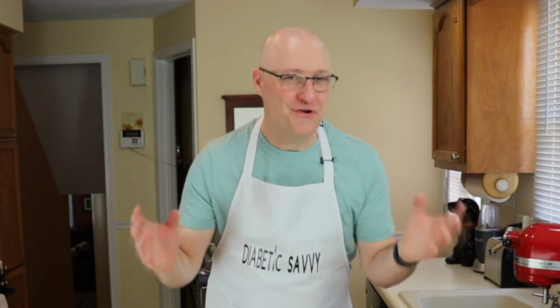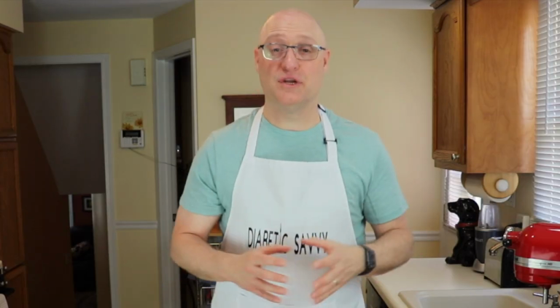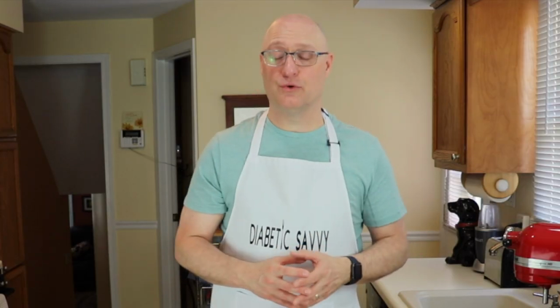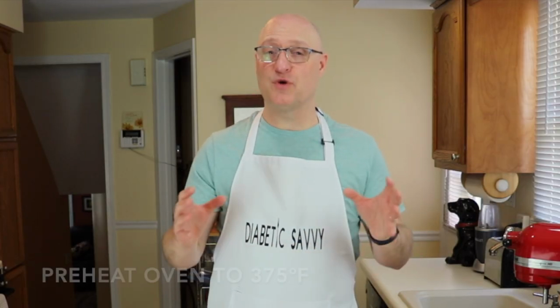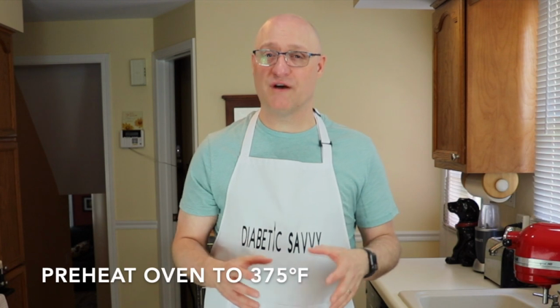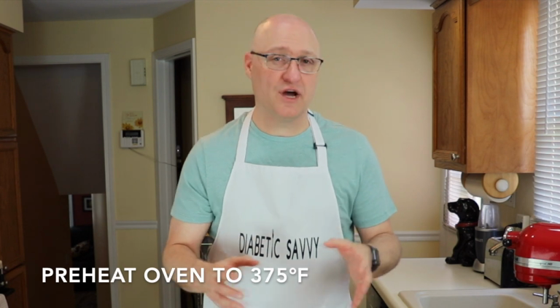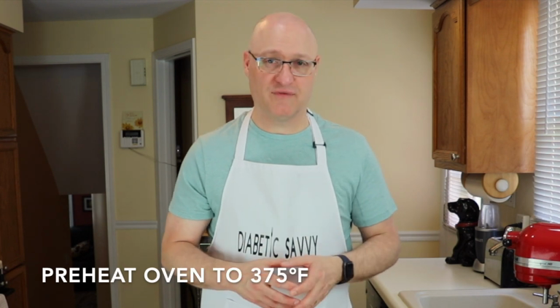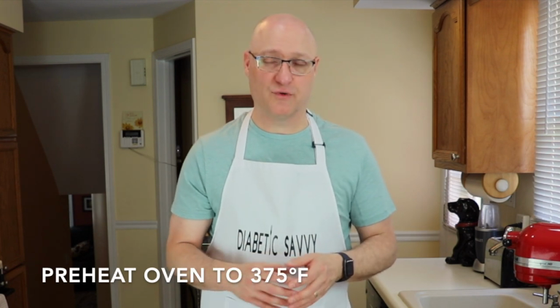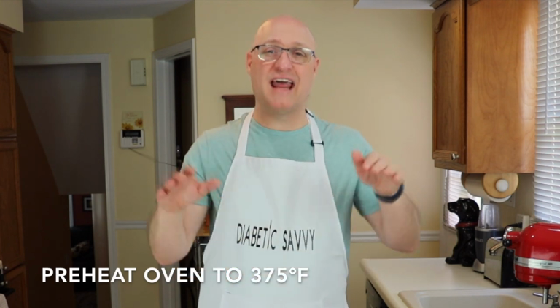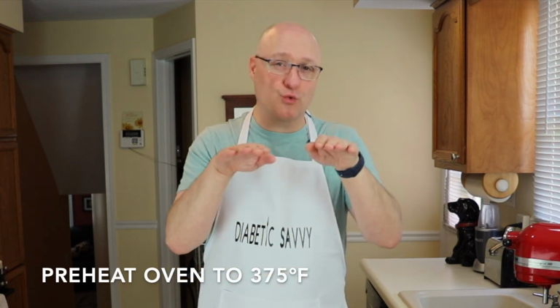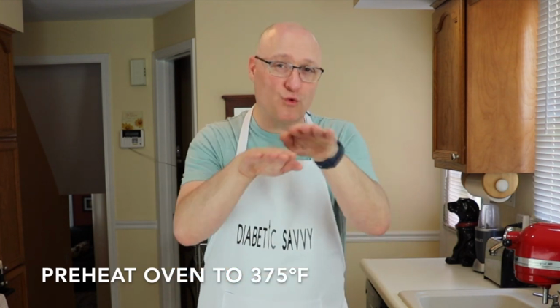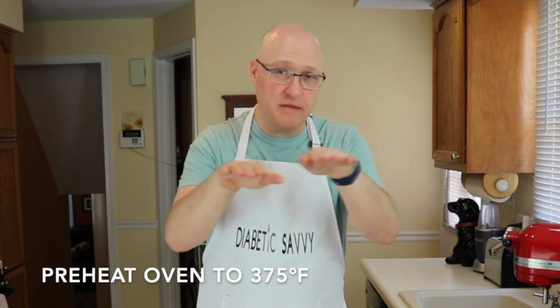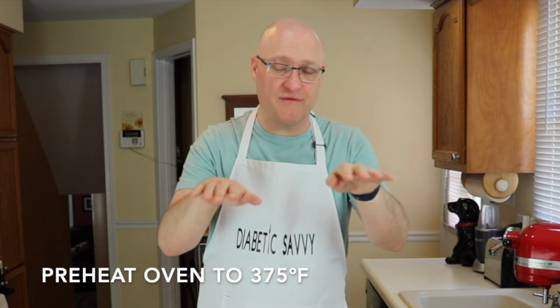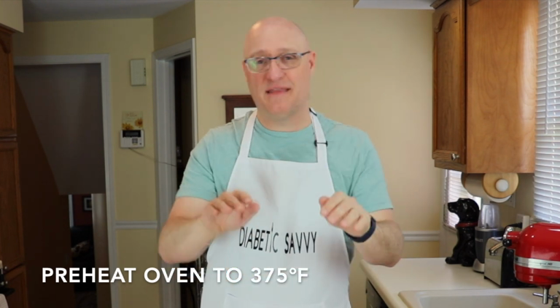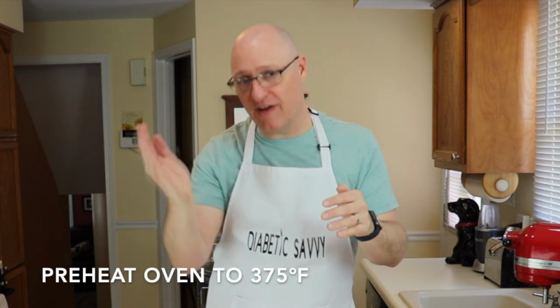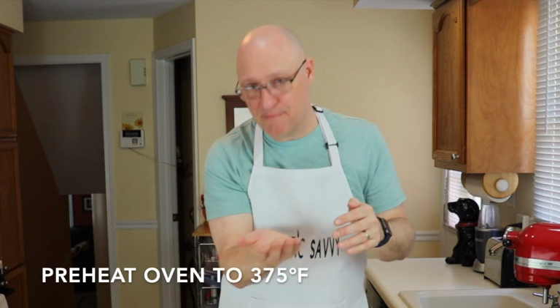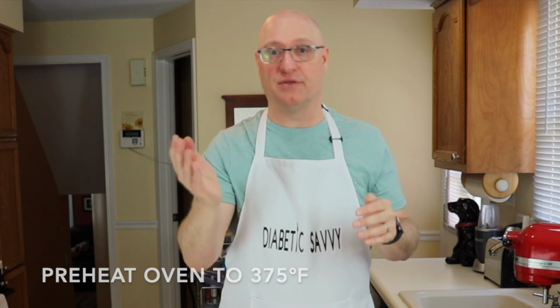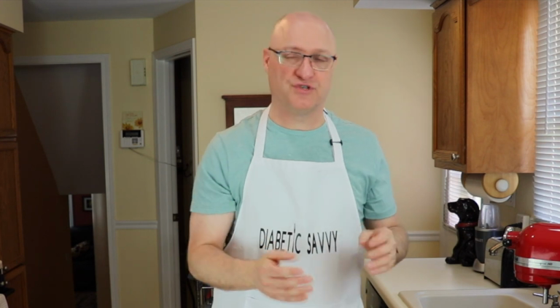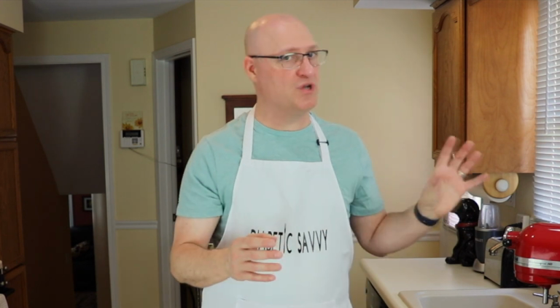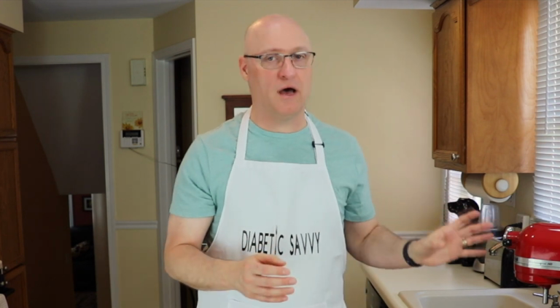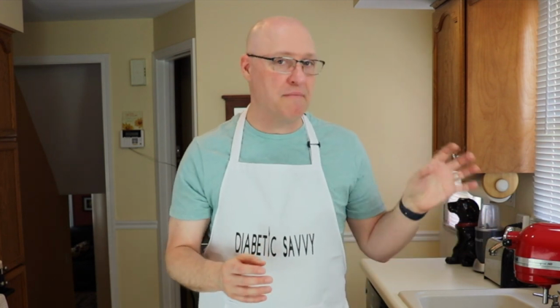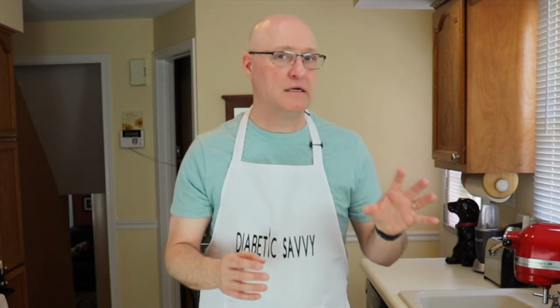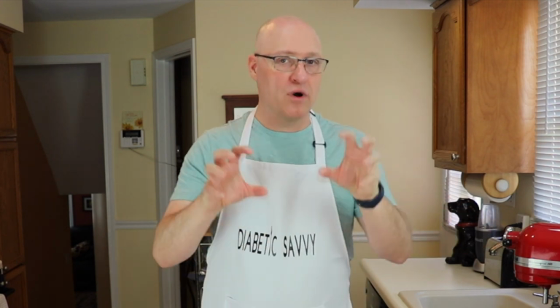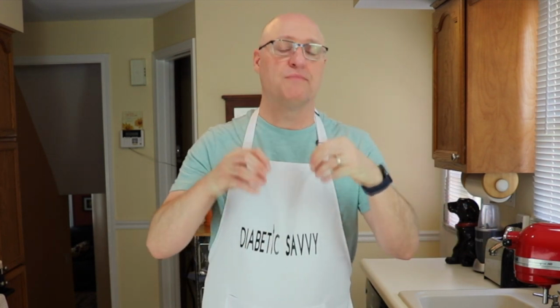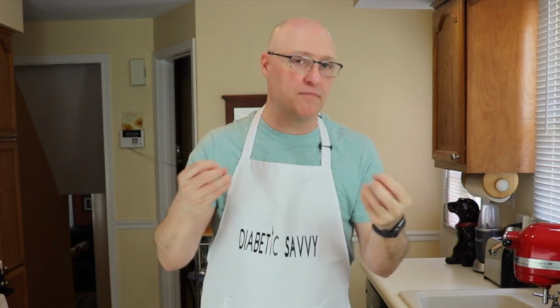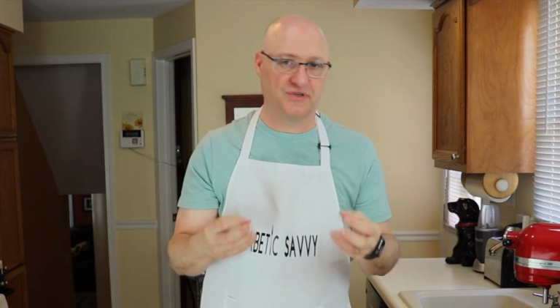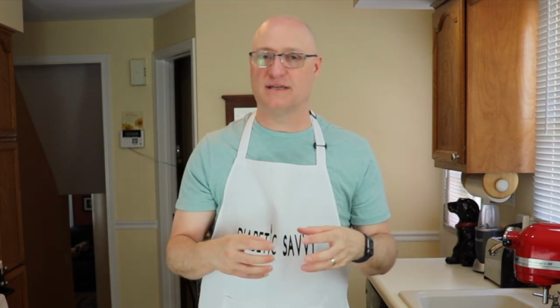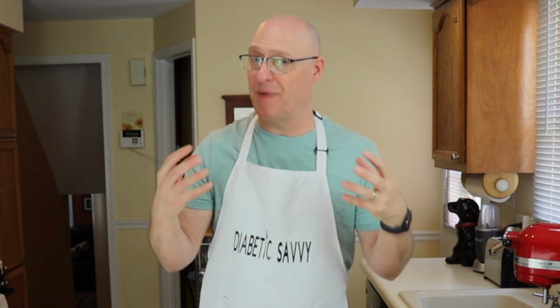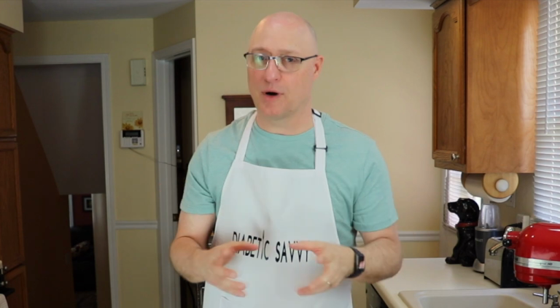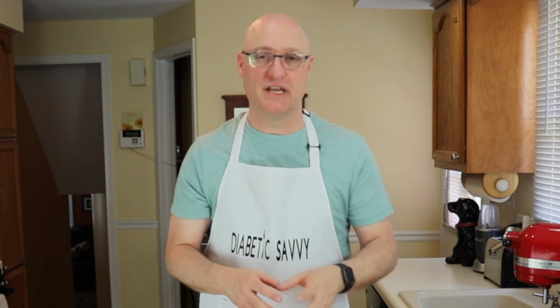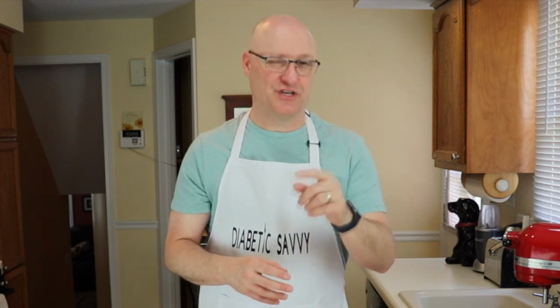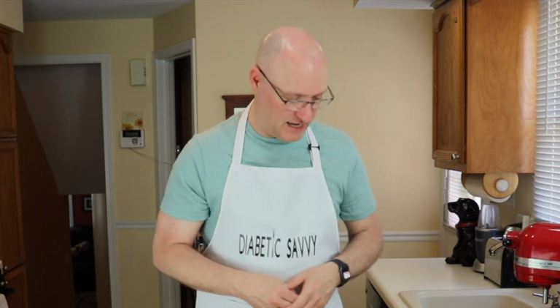The first thing that you need to do is preheat your oven to 375 degrees and have your rack right in the middle of the oven. That's to prevent any burning on the underside, and we'll talk about pan preparation being one of the most important parts of this process in just a few seconds.